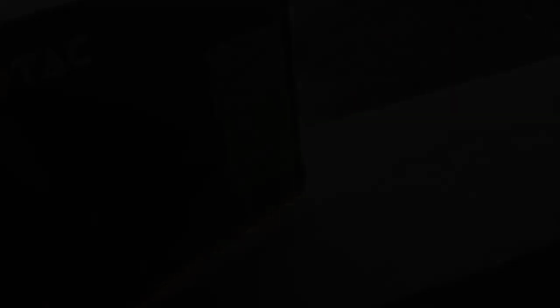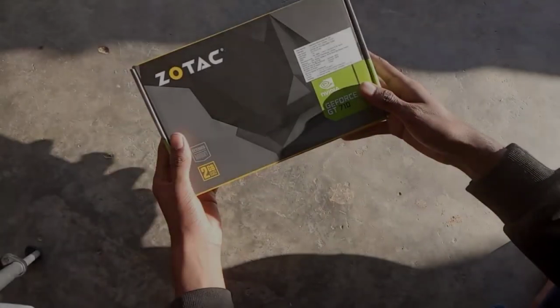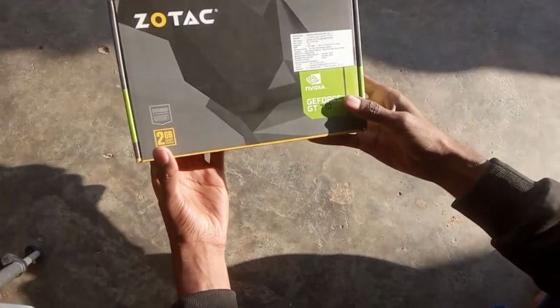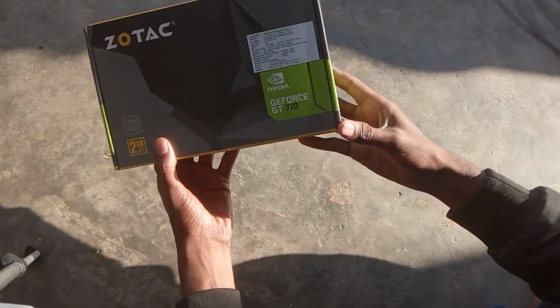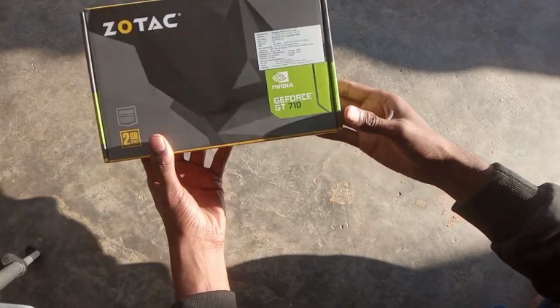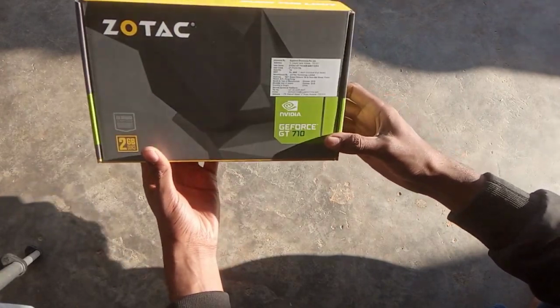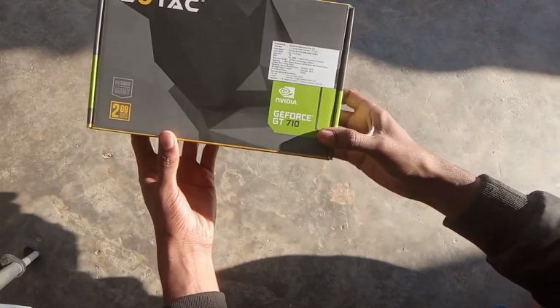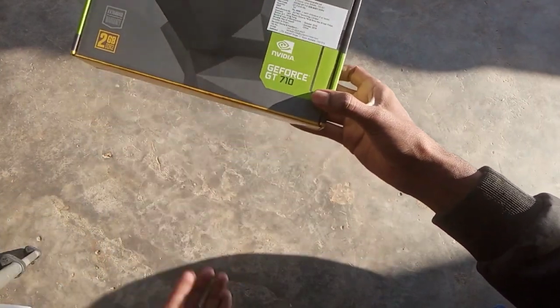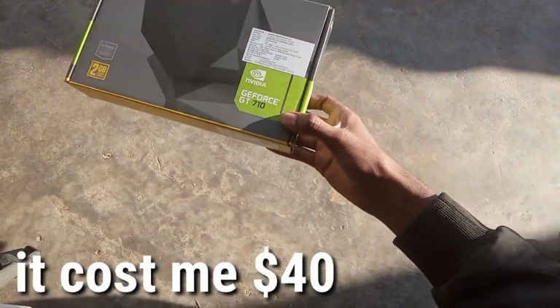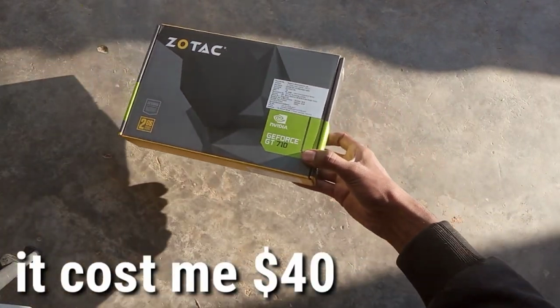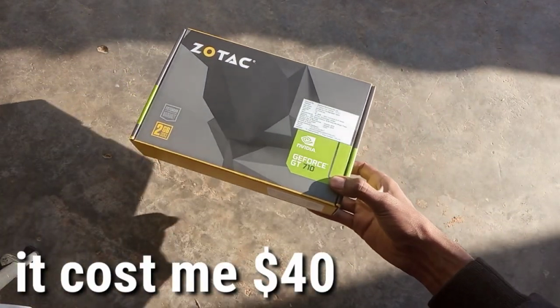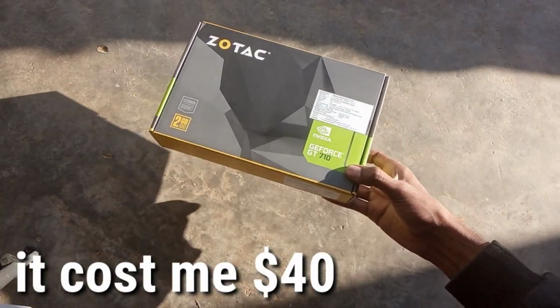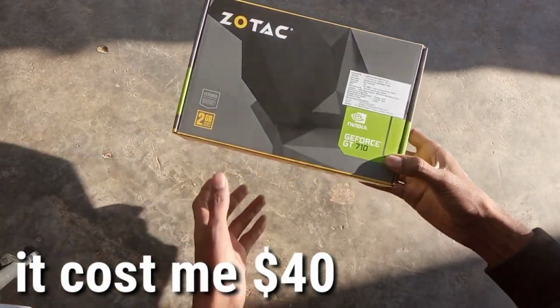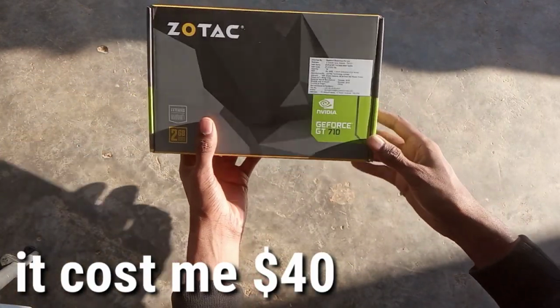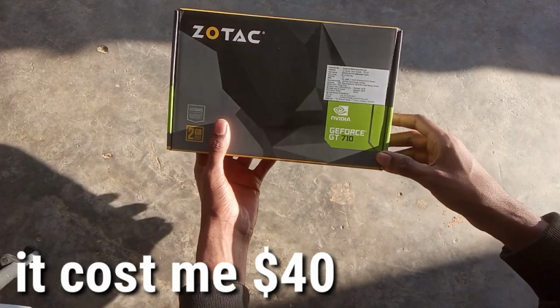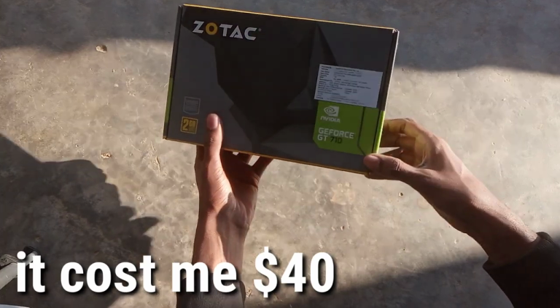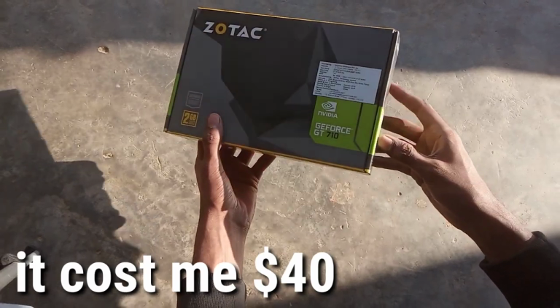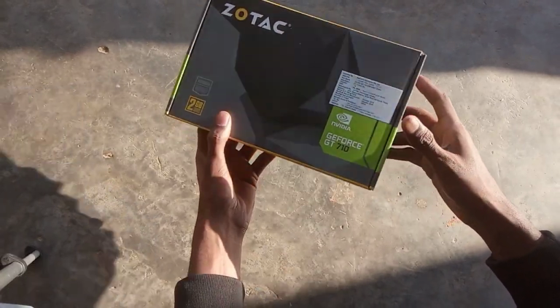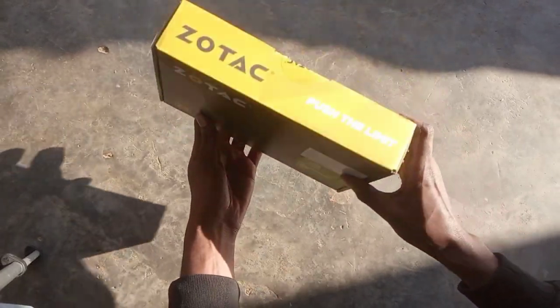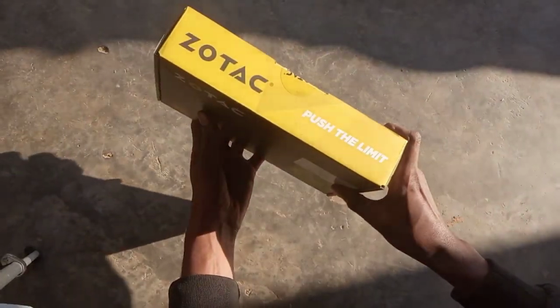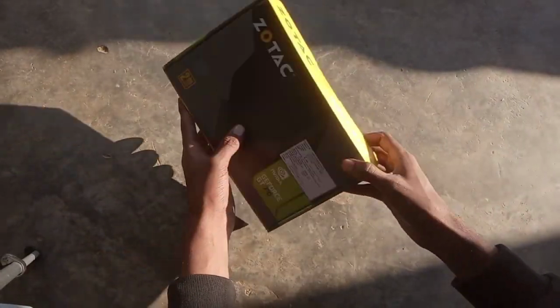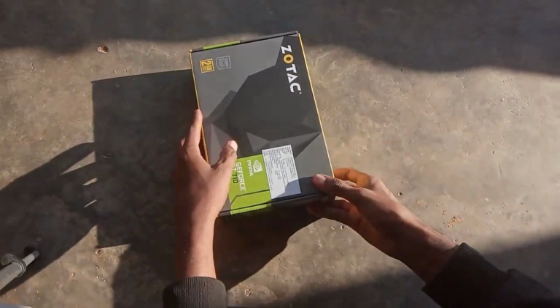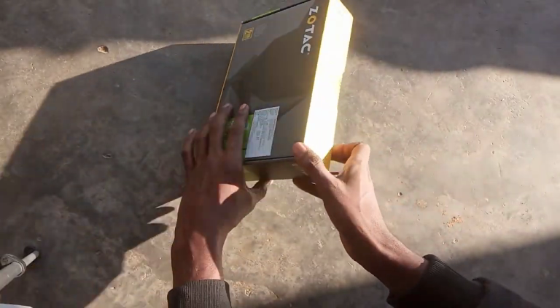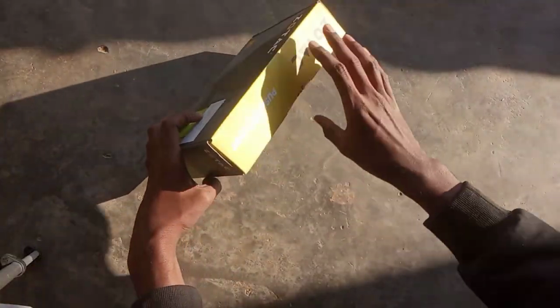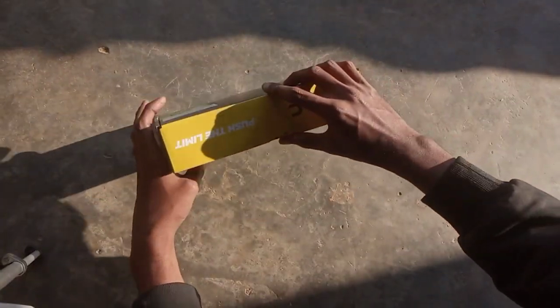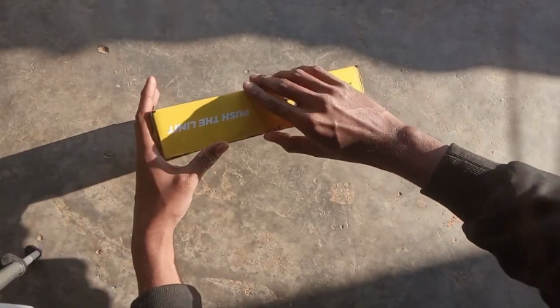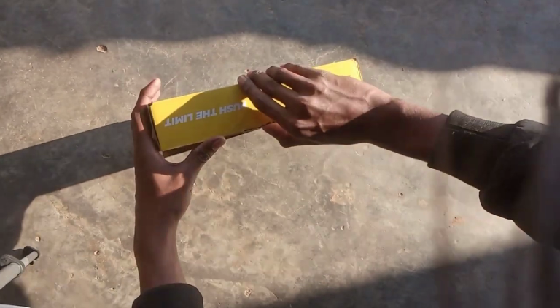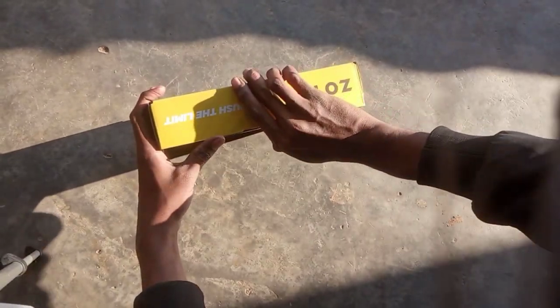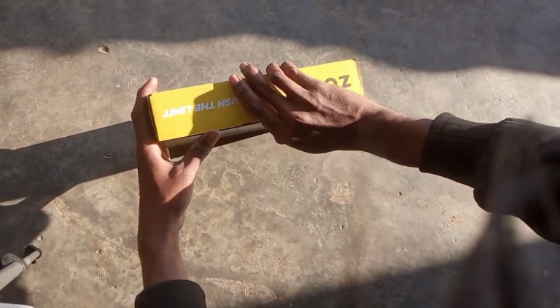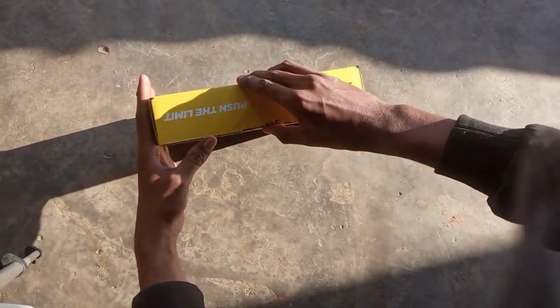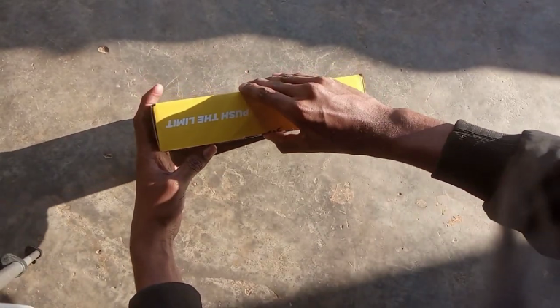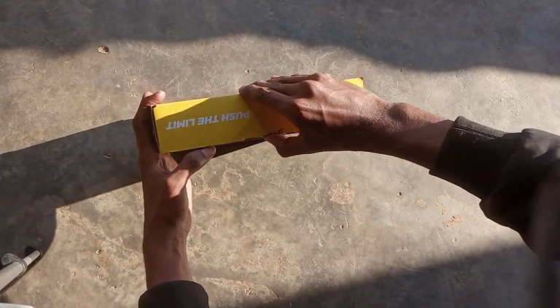As you can see, I have the Zotac GT 710 and it has 2GB of VRAM and GDDR3. So let's open this box.